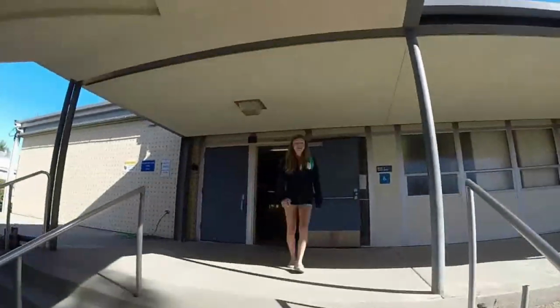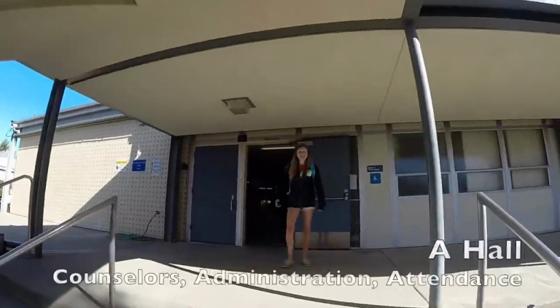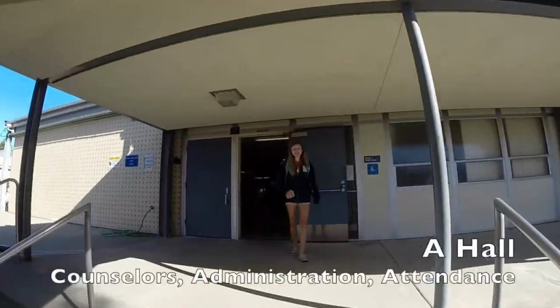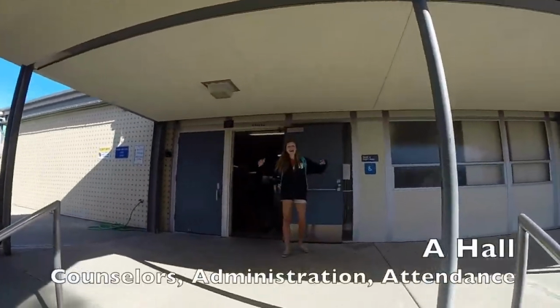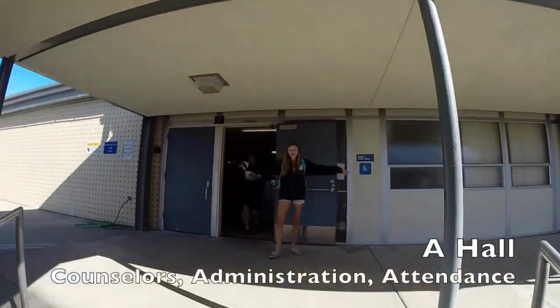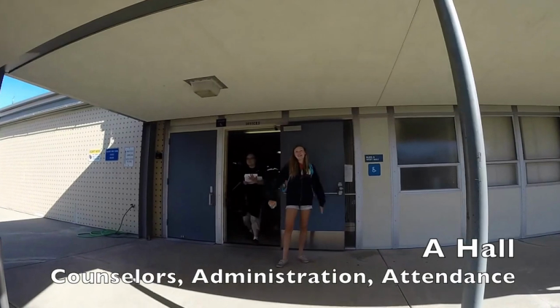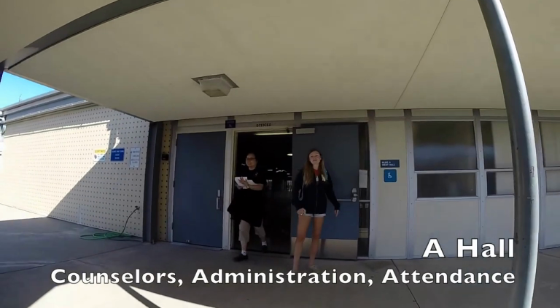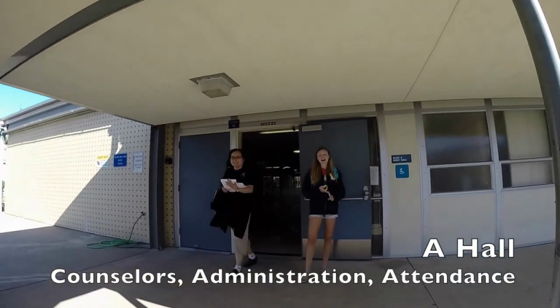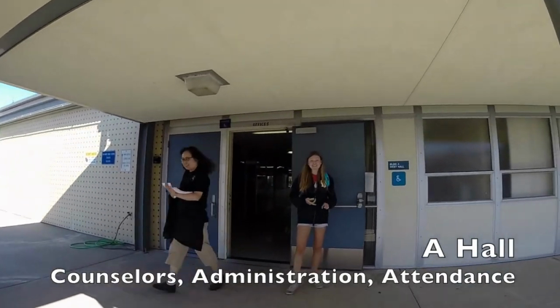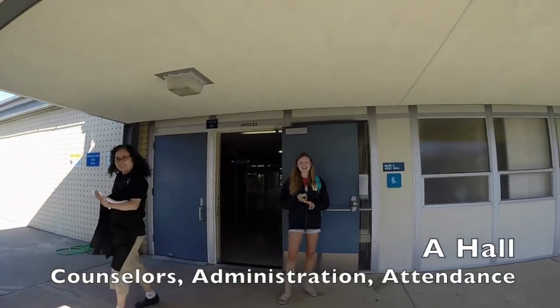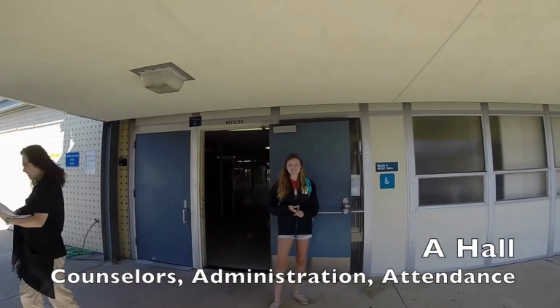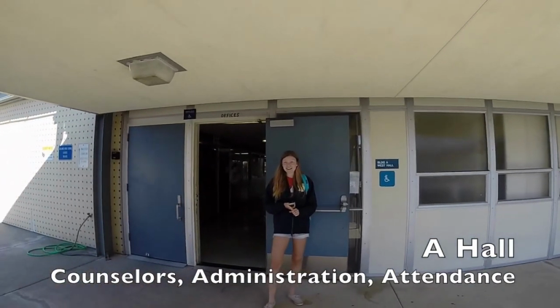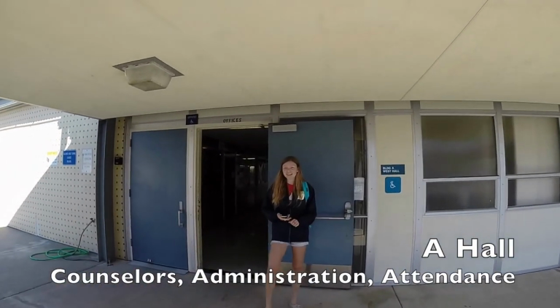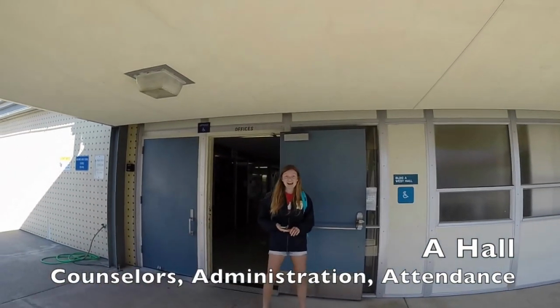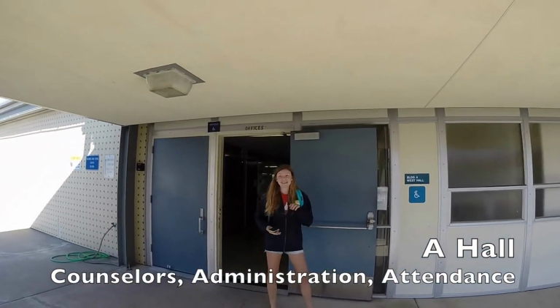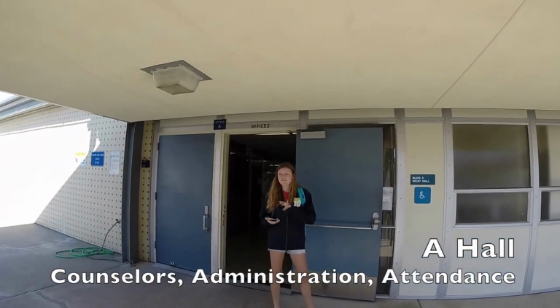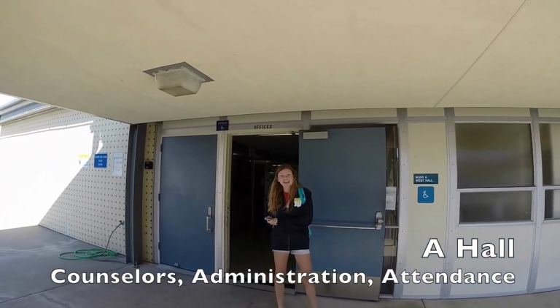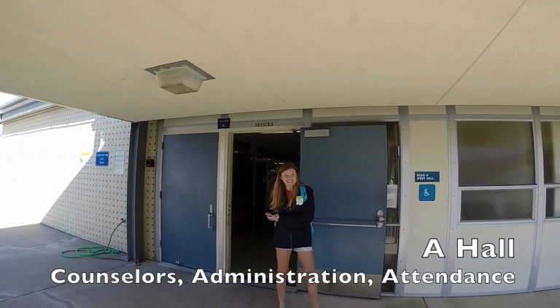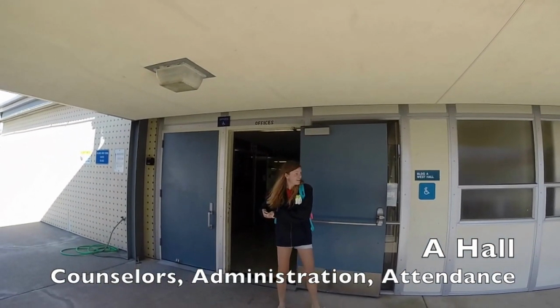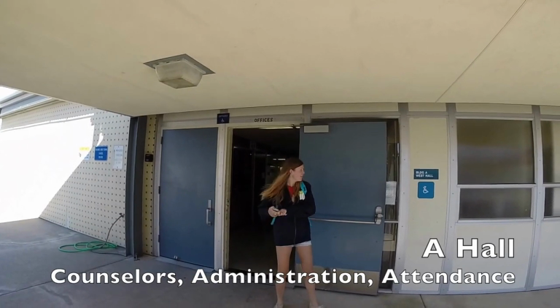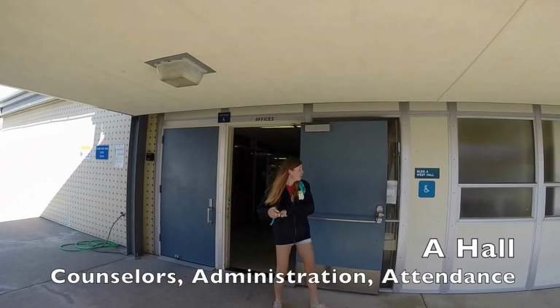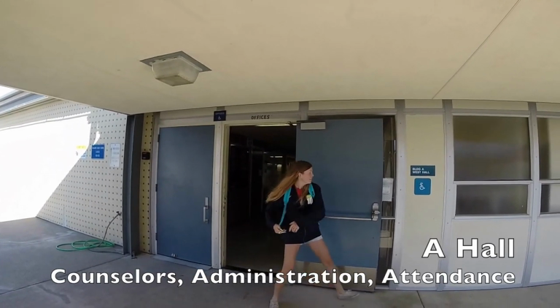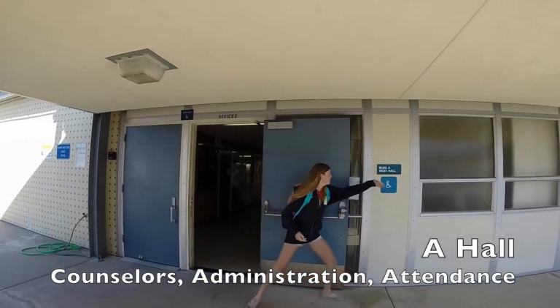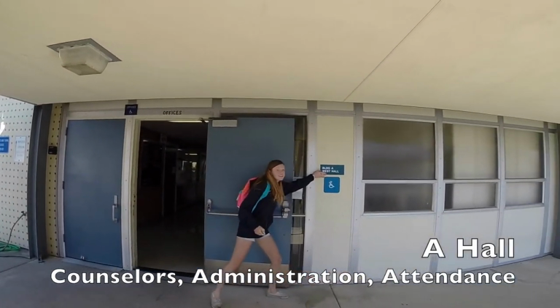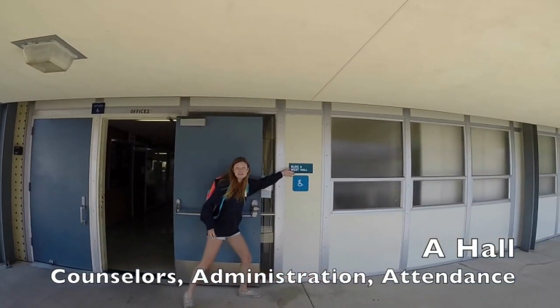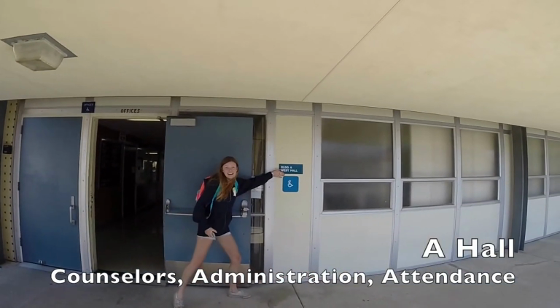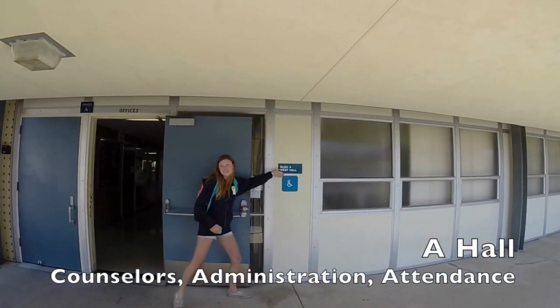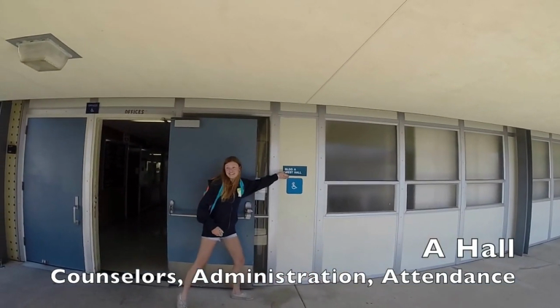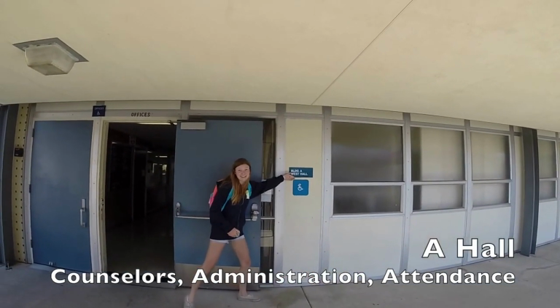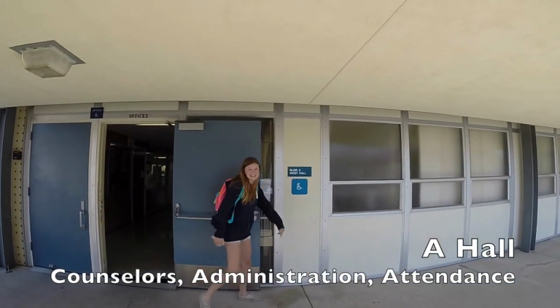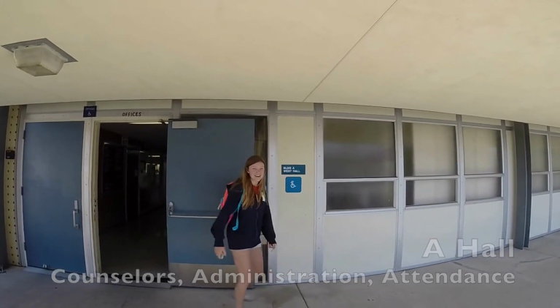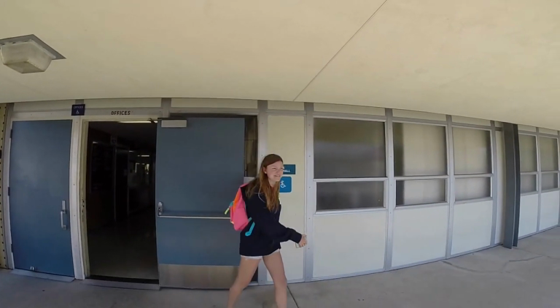This is the A-Hall. This is where counselors, administration, and attendance live. Come here if you're interested in talking to any of those fine people.